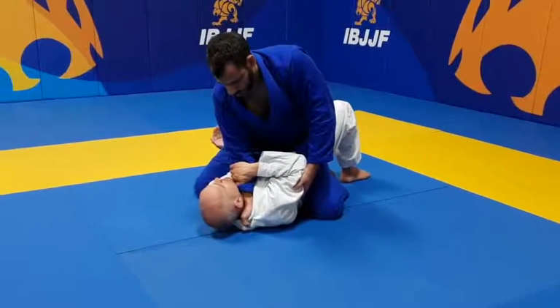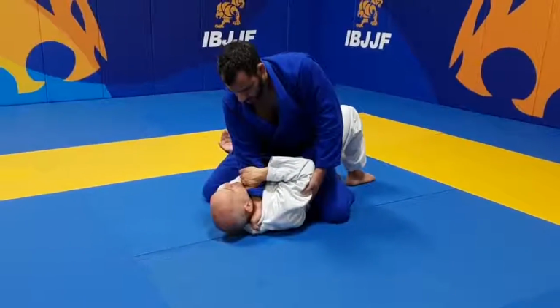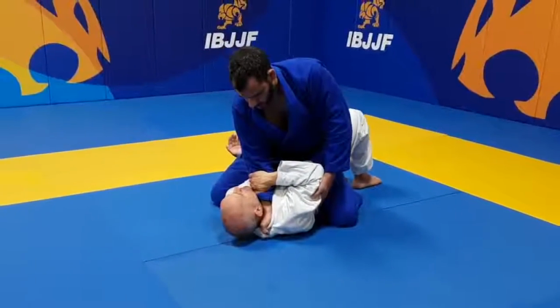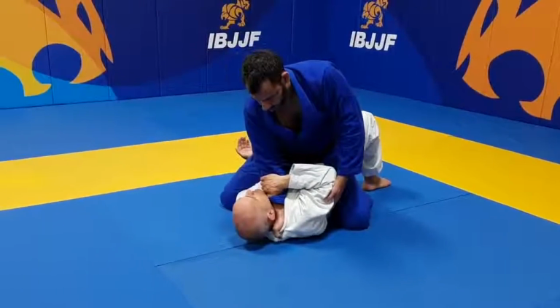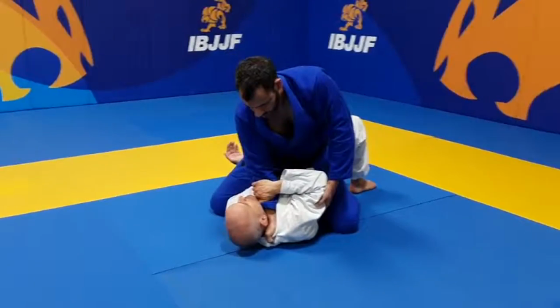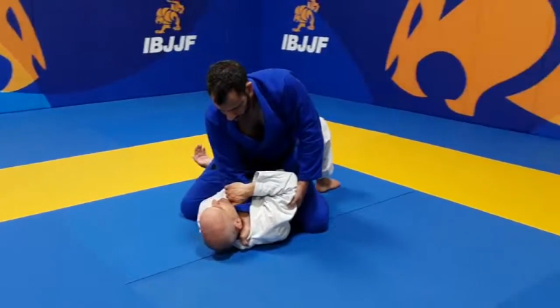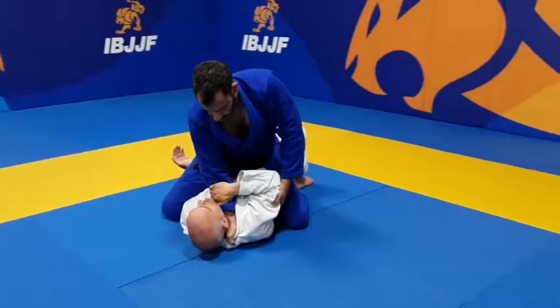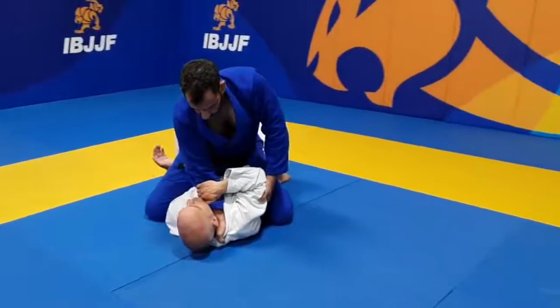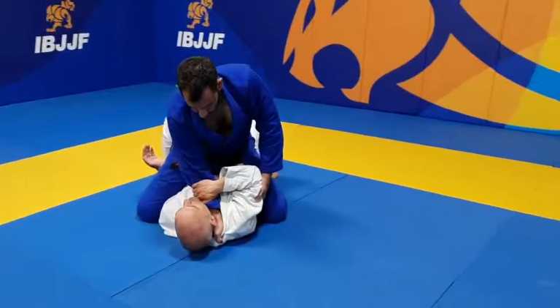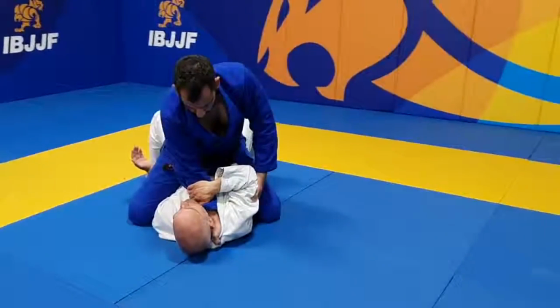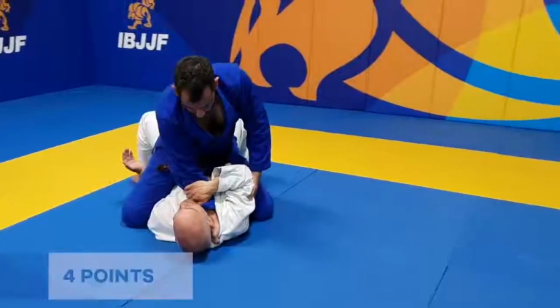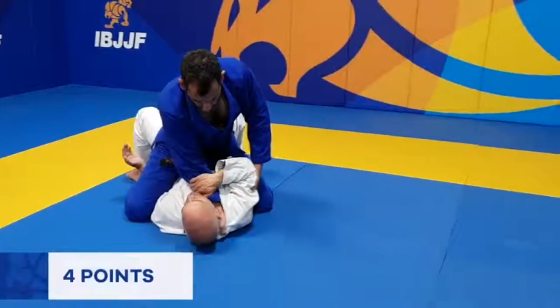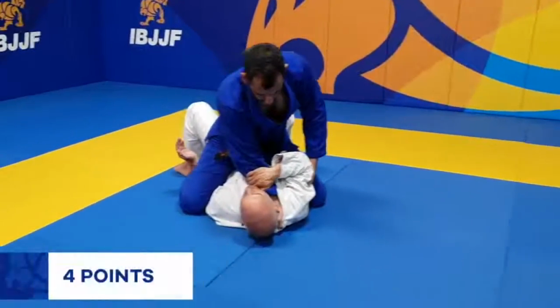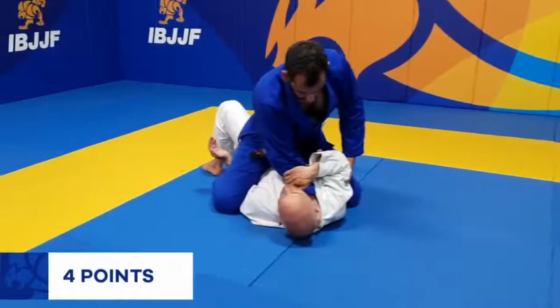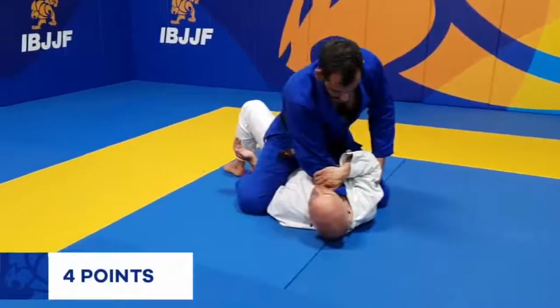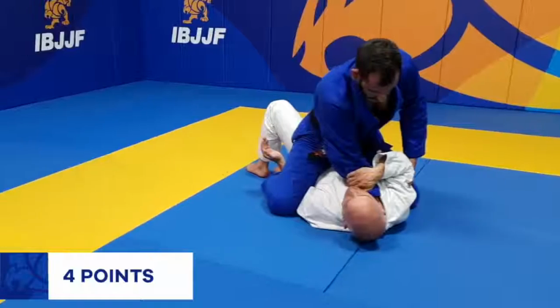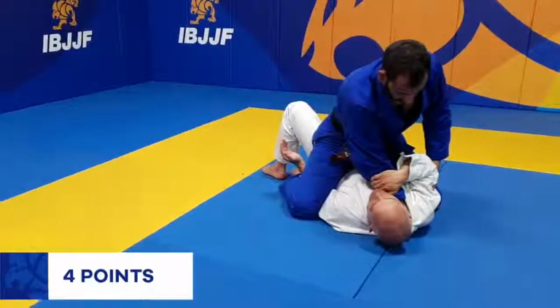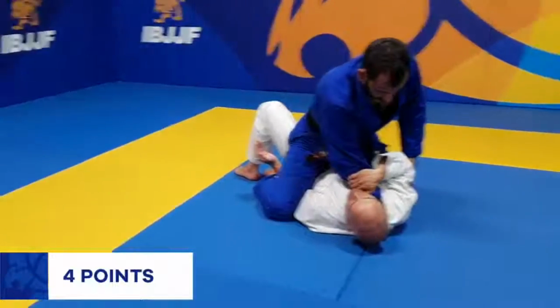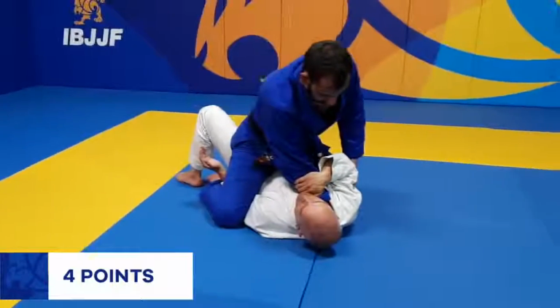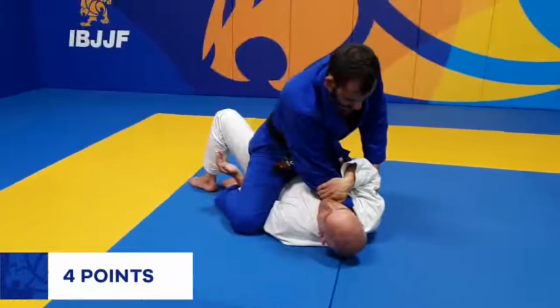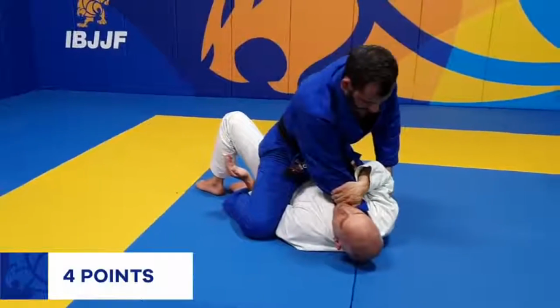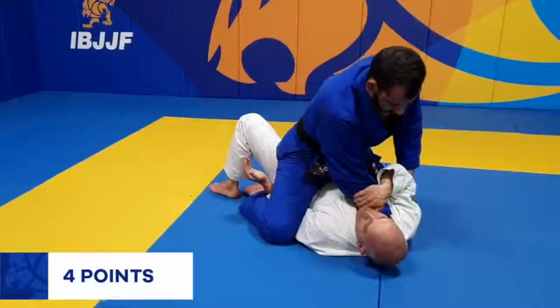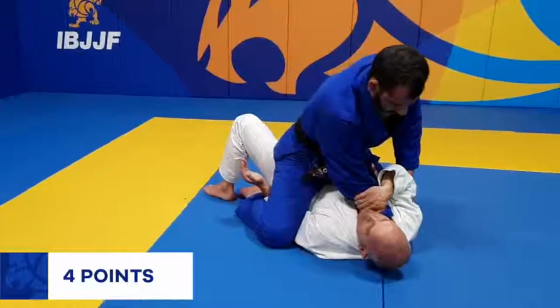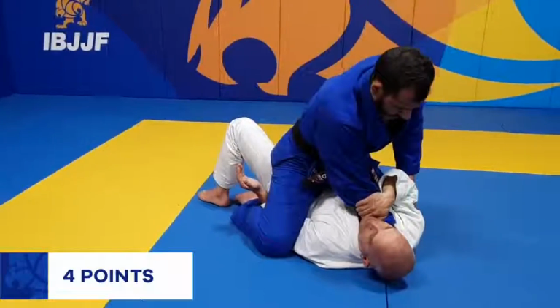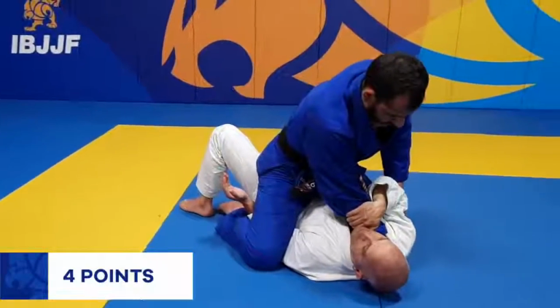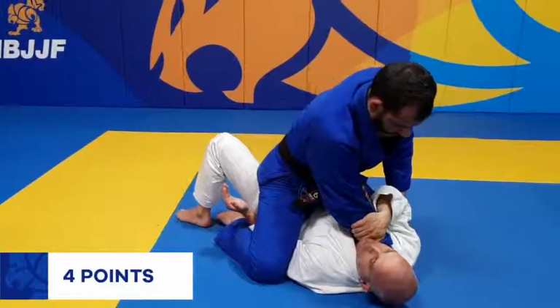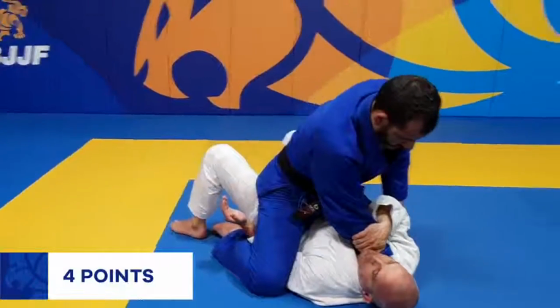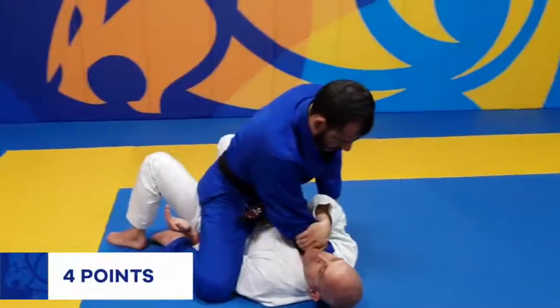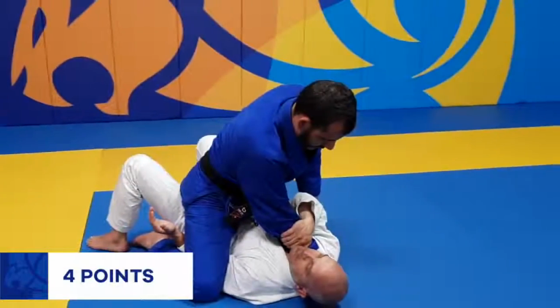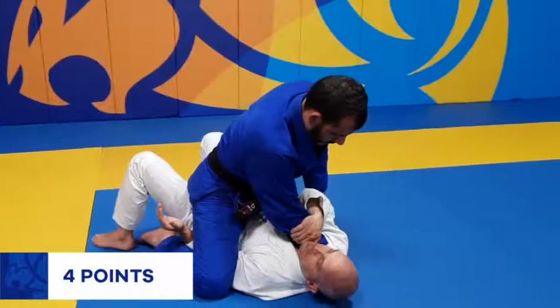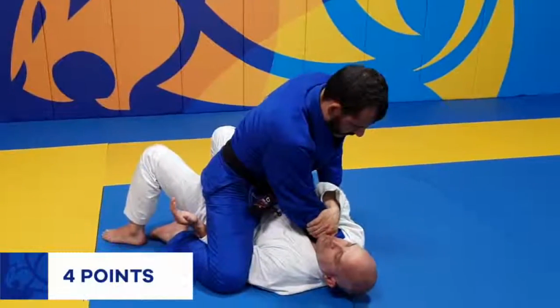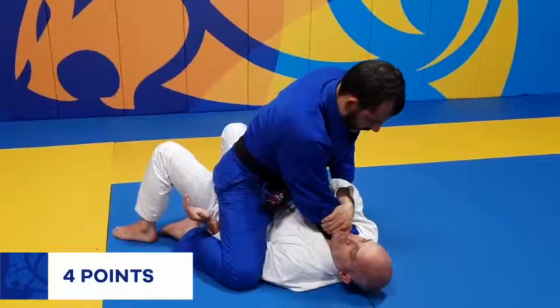If the opponent has one arm trapped underneath while mounted, this still counts as 4 points as long as the athlete's knee is below the opponent's shoulder.